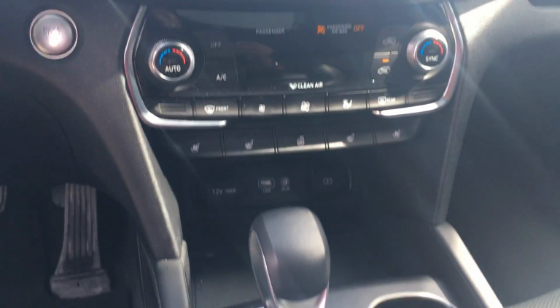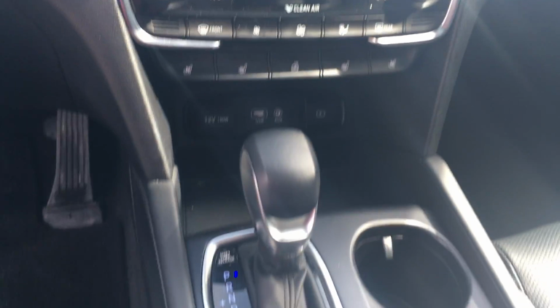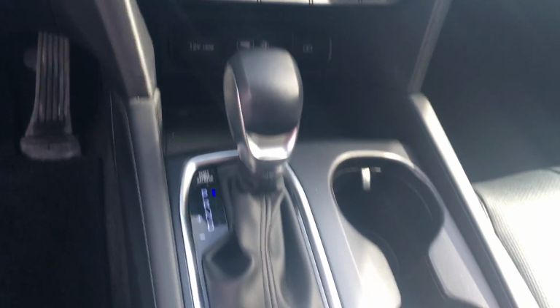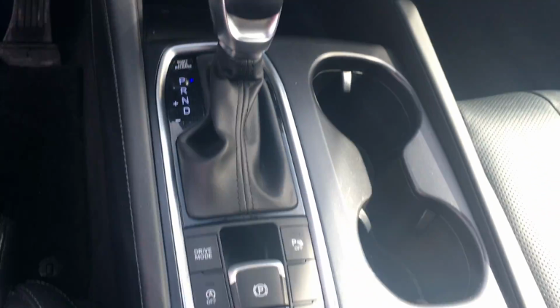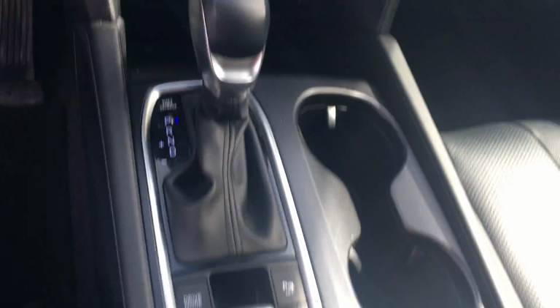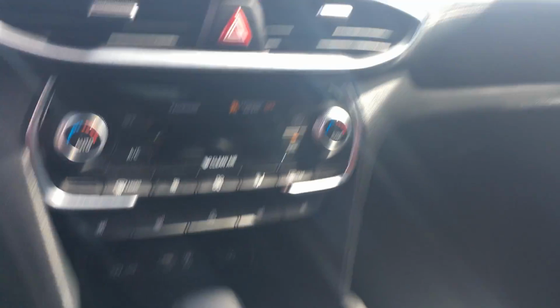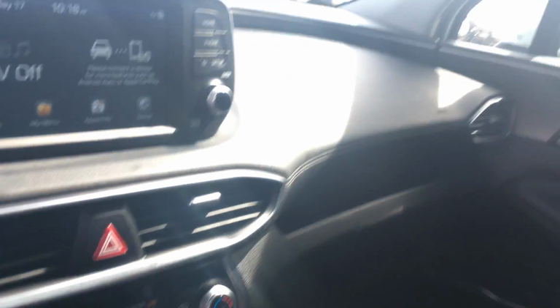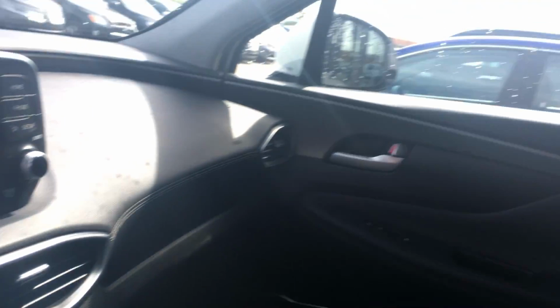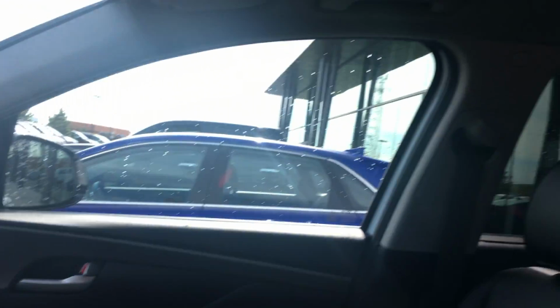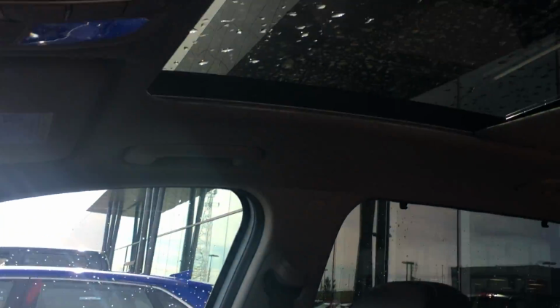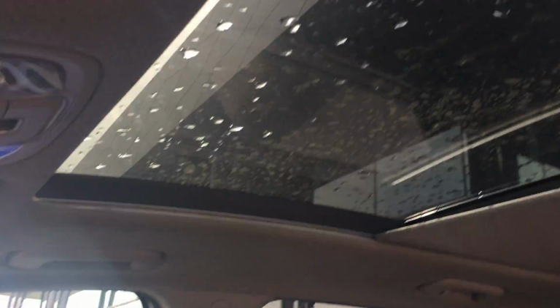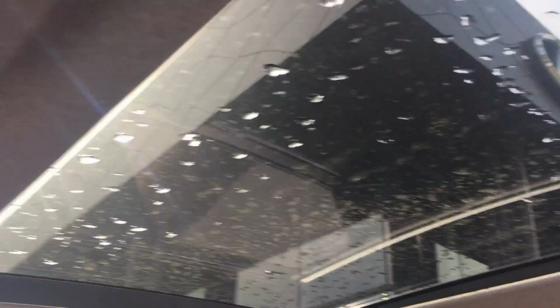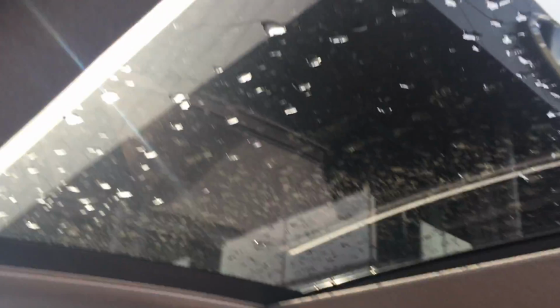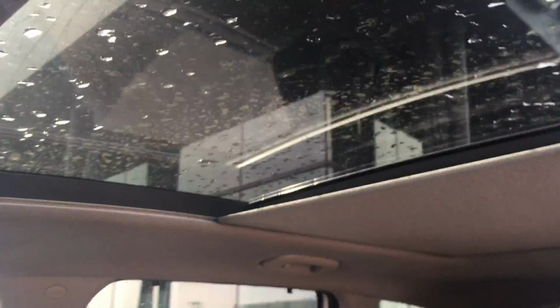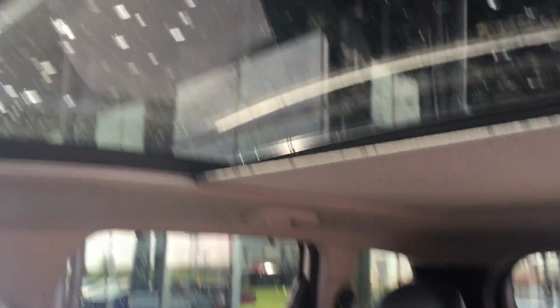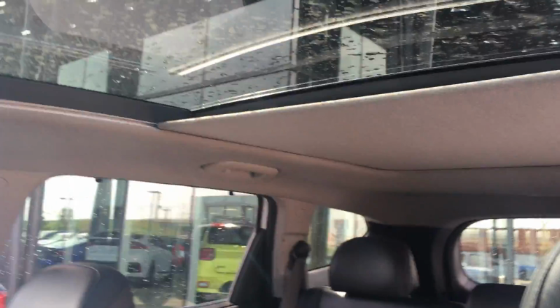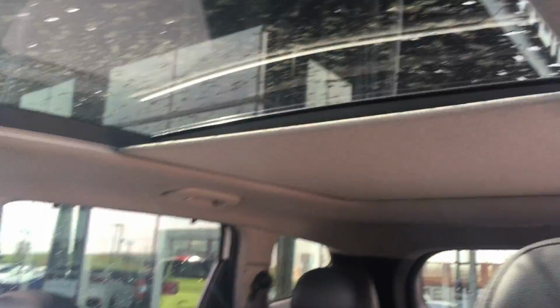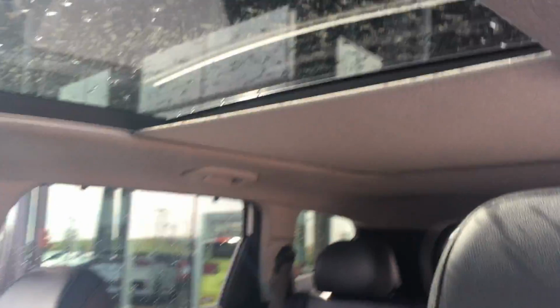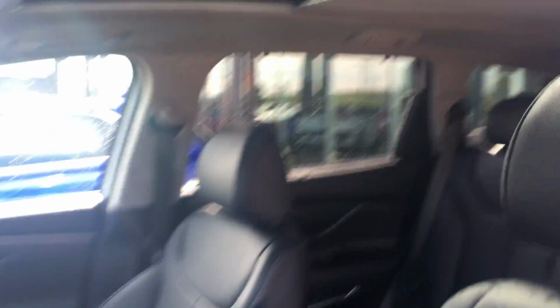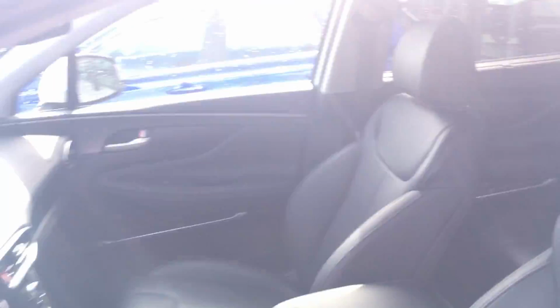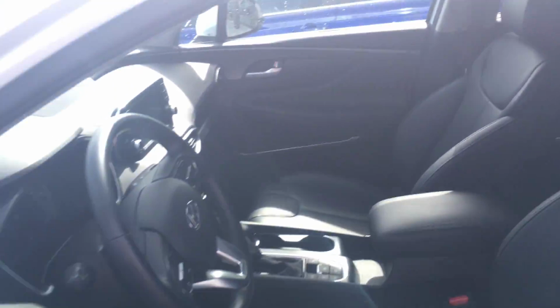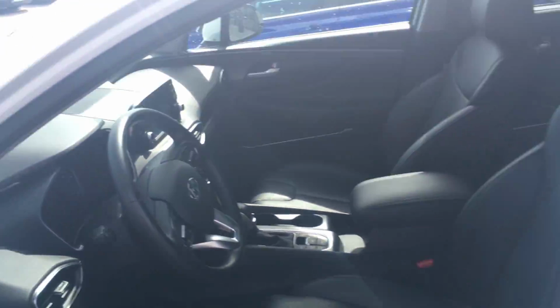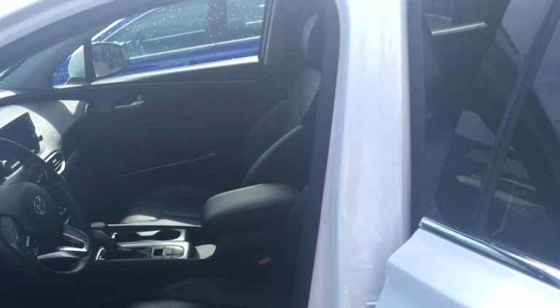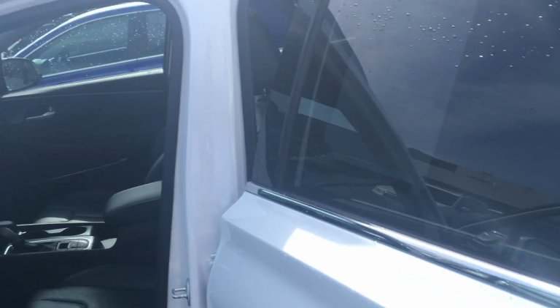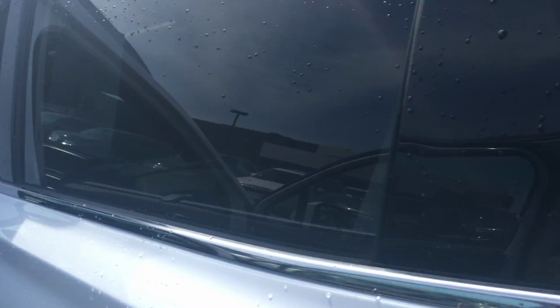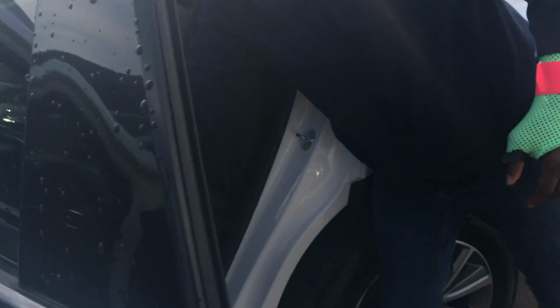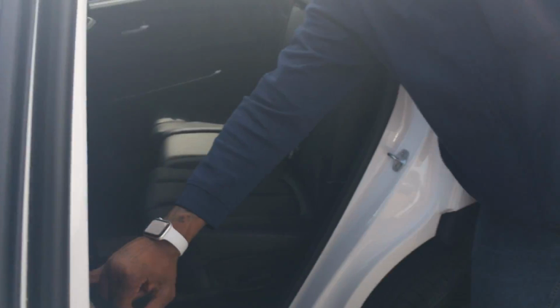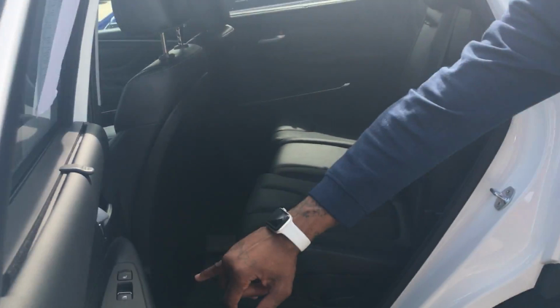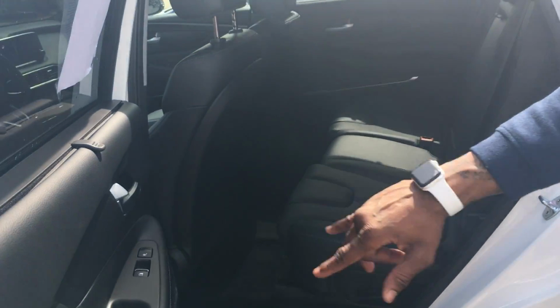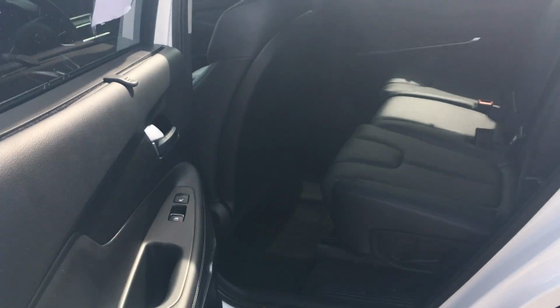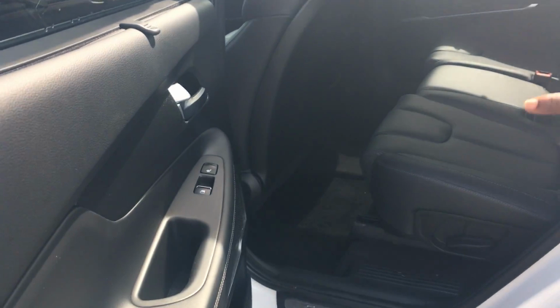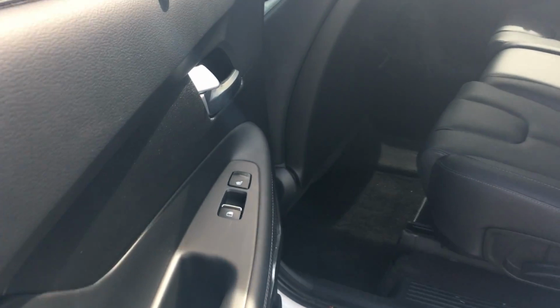One of the best features you're also going to have is a panoramic sunroof. Summertime is coming so that's going to be a beautiful feature to have. The rear seats are also fully equipped with heated seats, as you can see right there in the door.